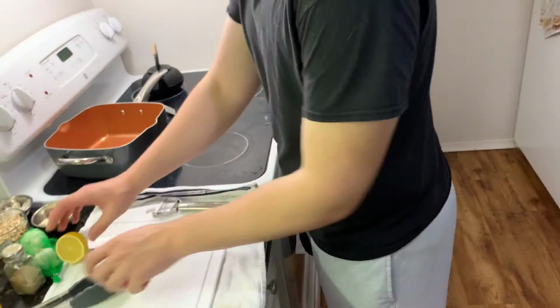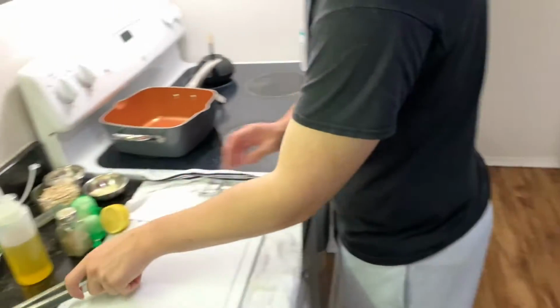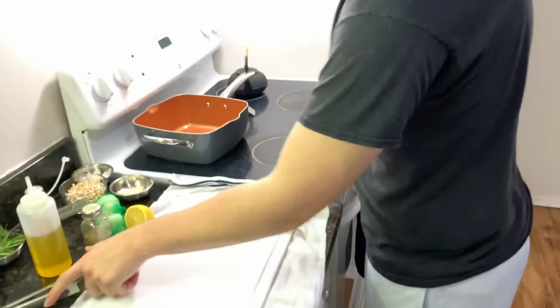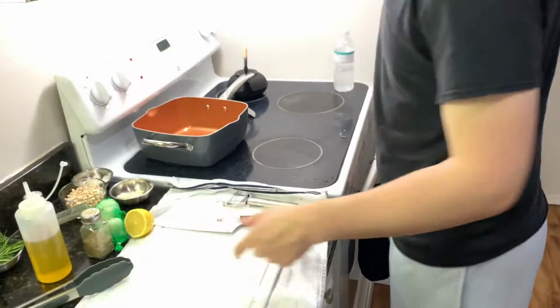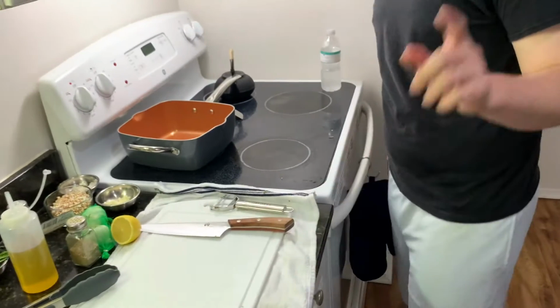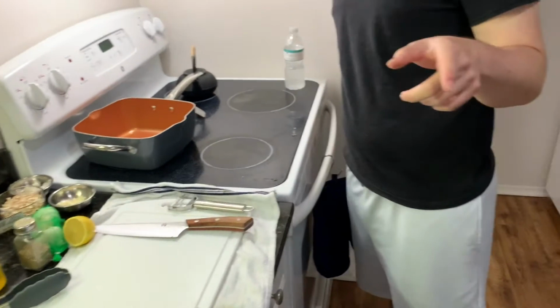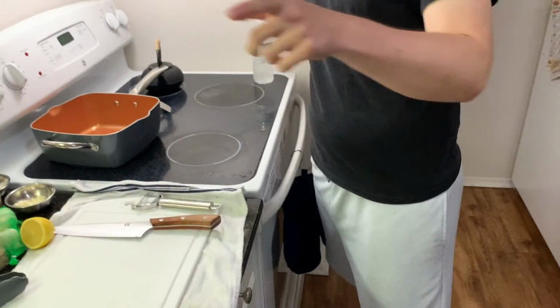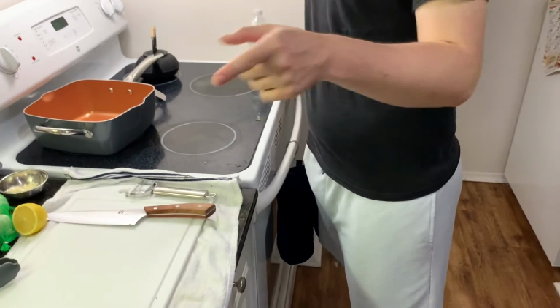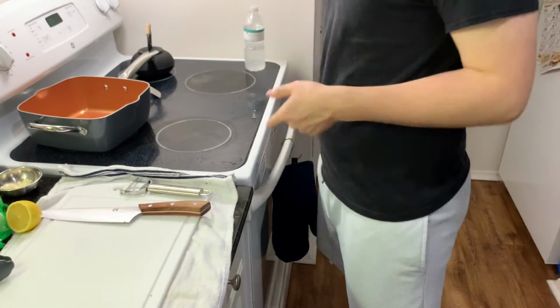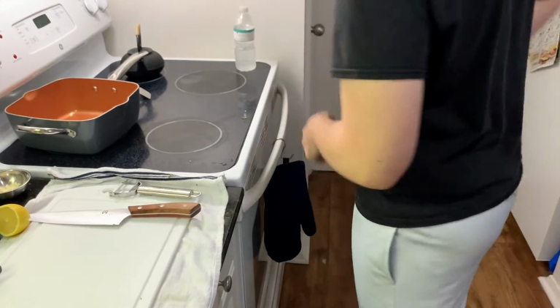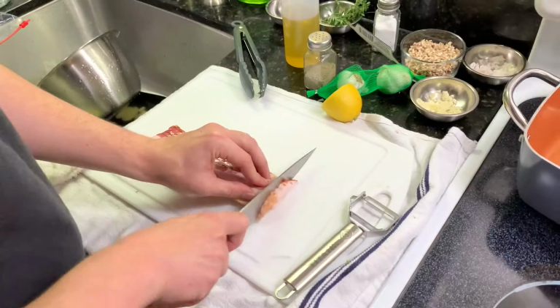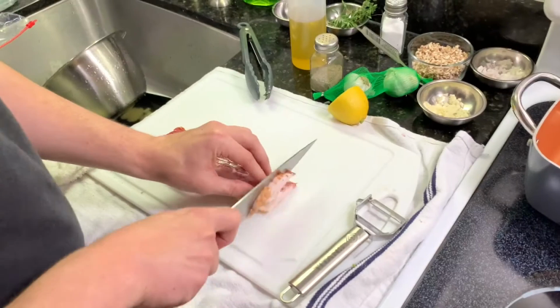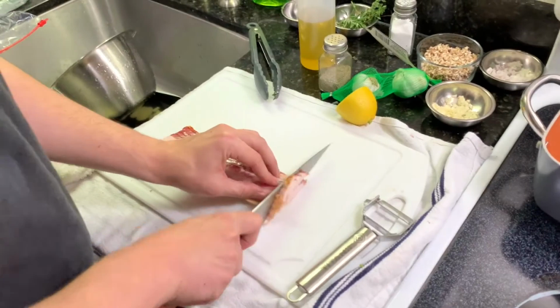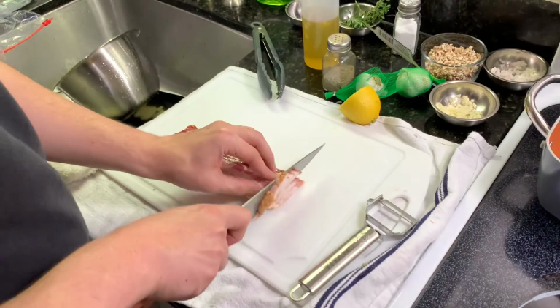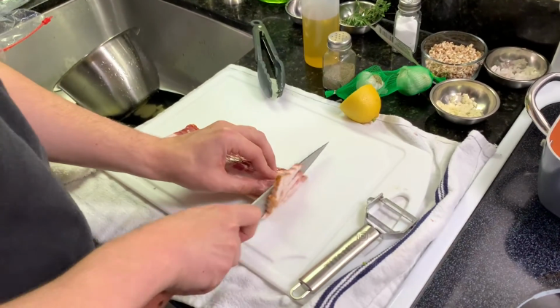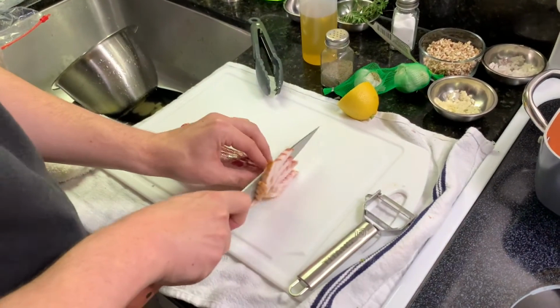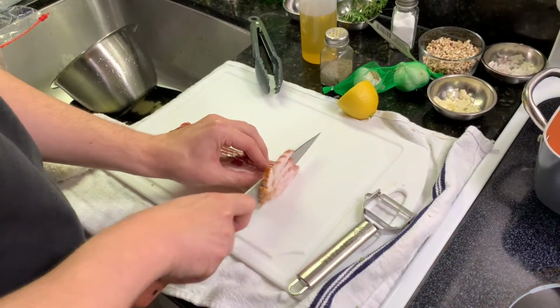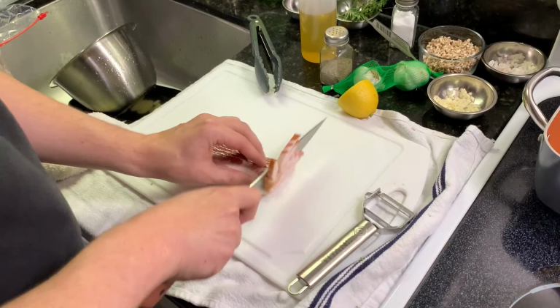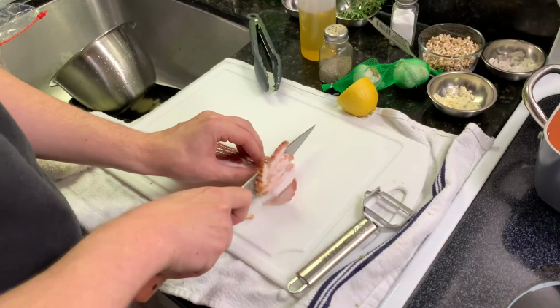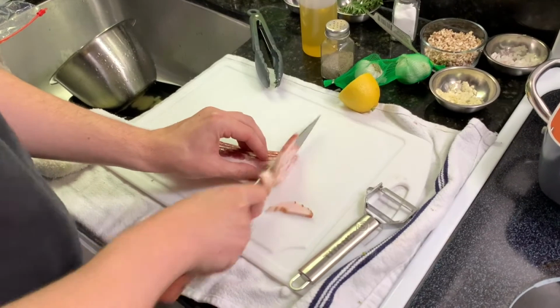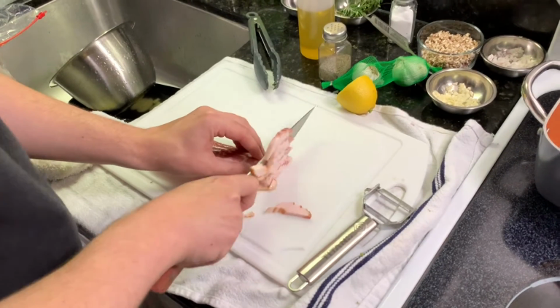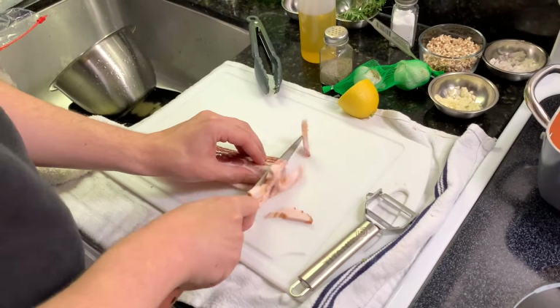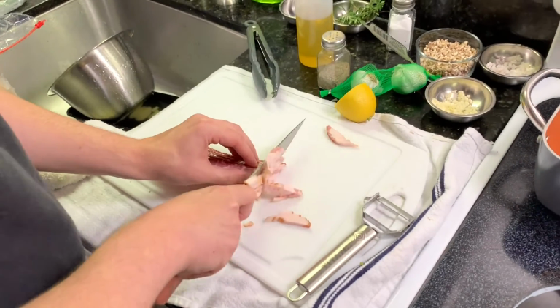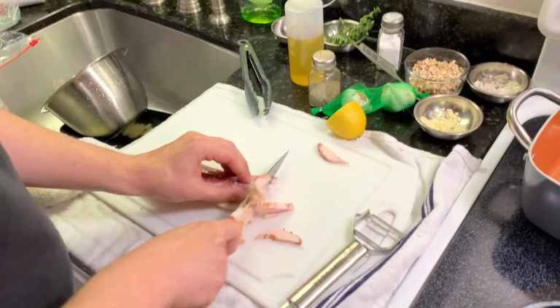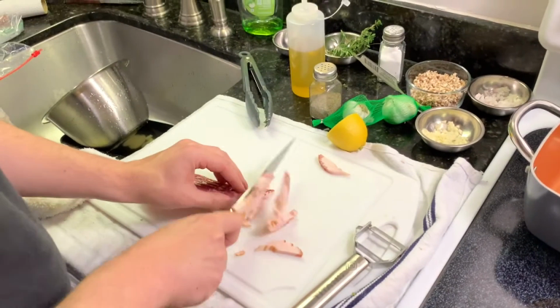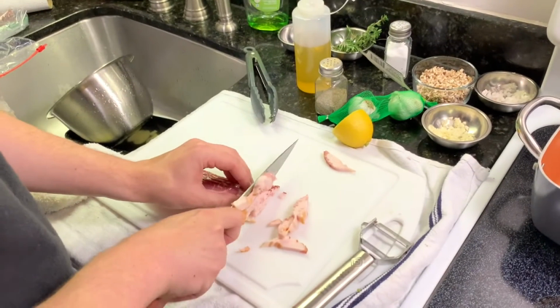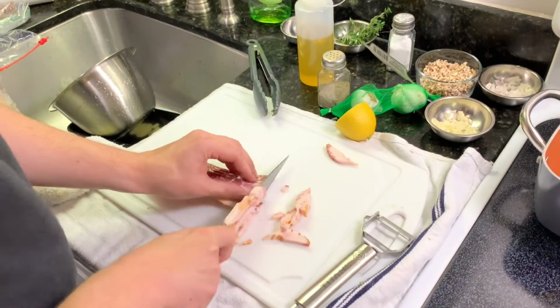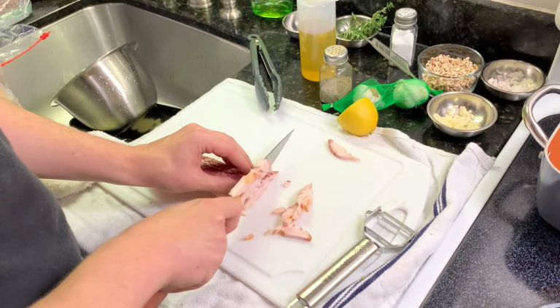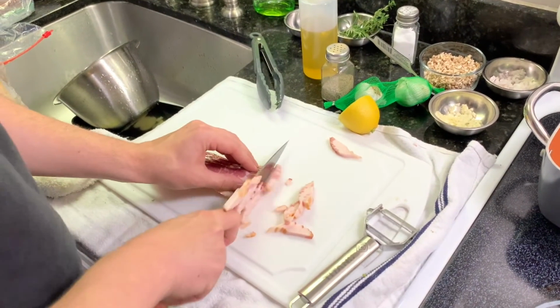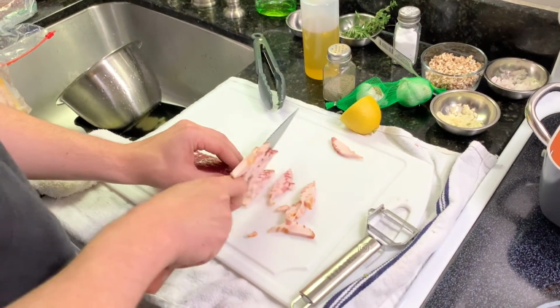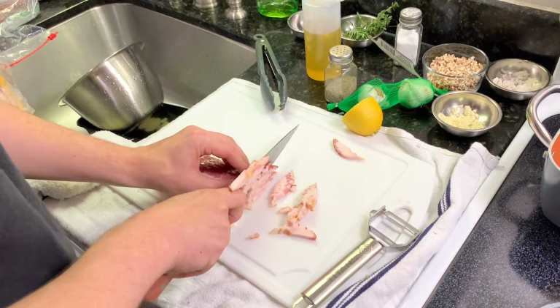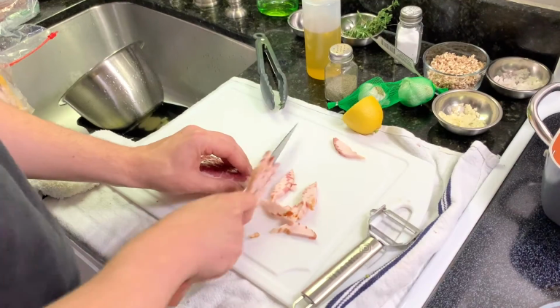I'm going to cut up bacon, and then we're going to sauté the kale in the bacon fat. I'm doing five strips of bacon. You could definitely tone down the bacon, but we do not eat bacon regularly.